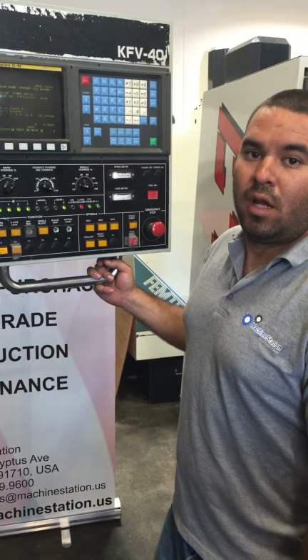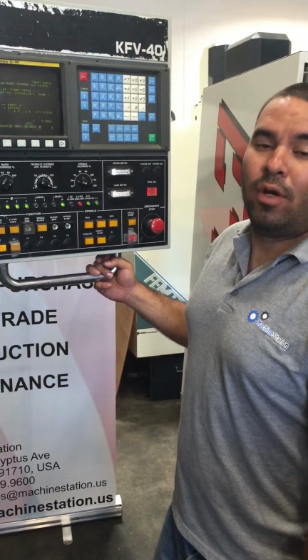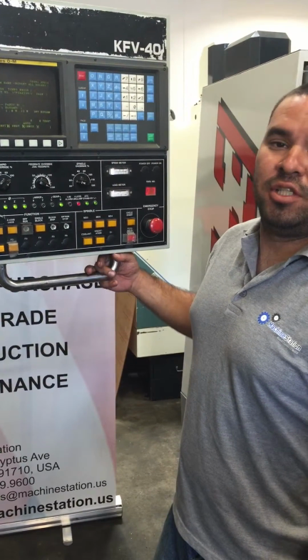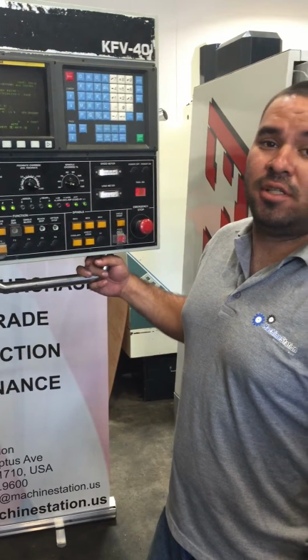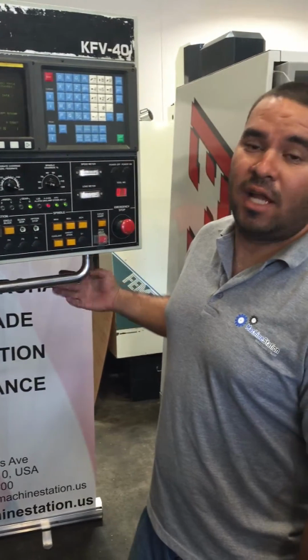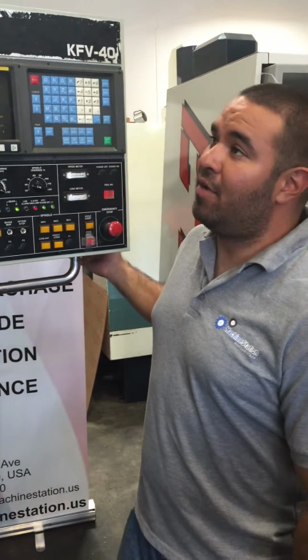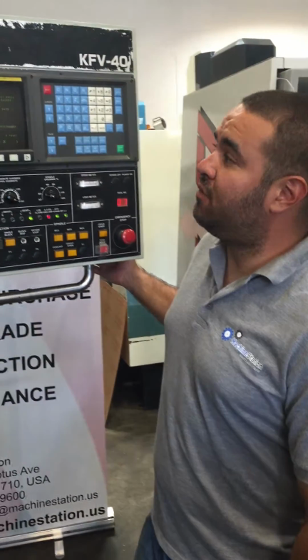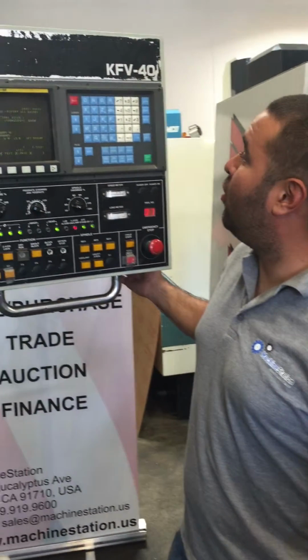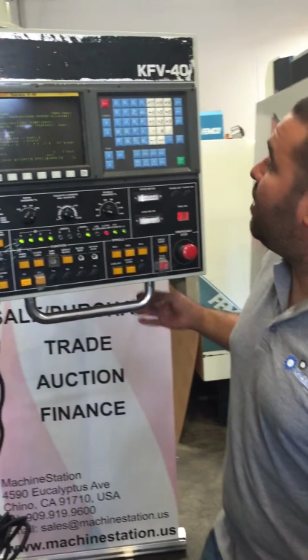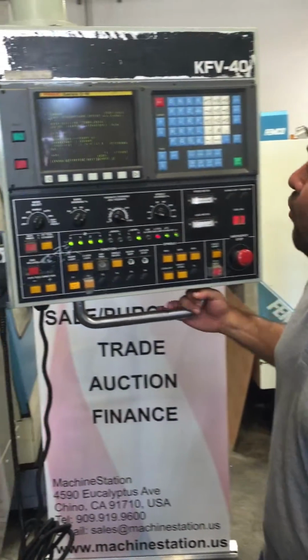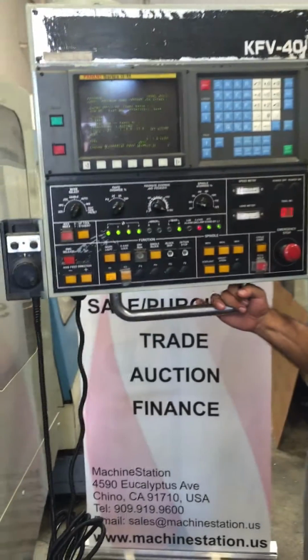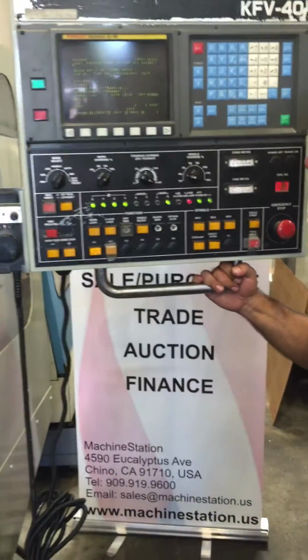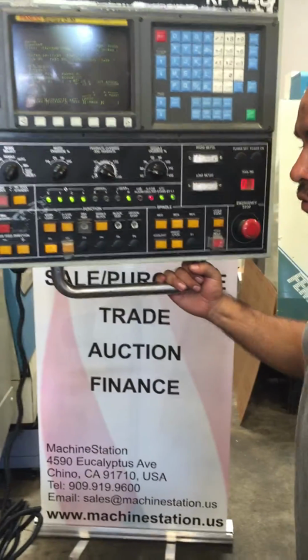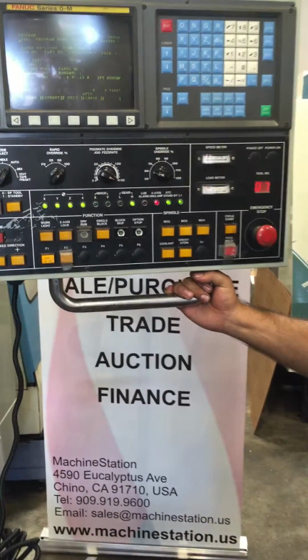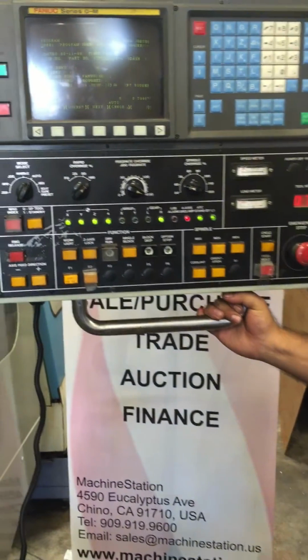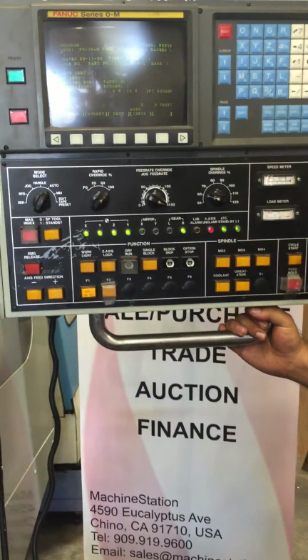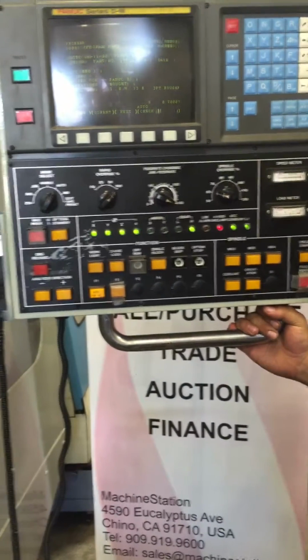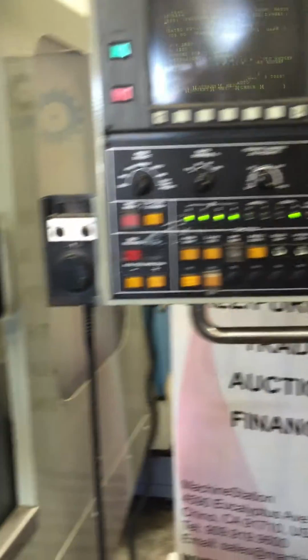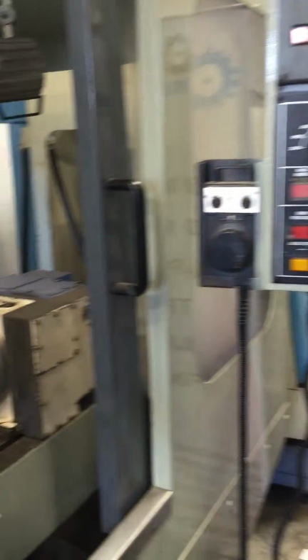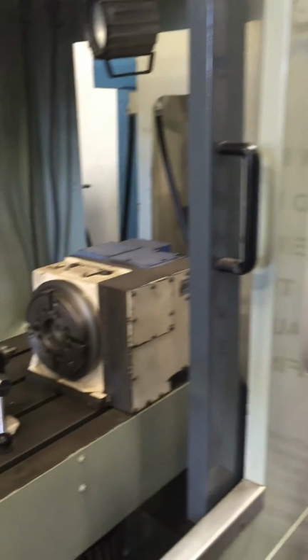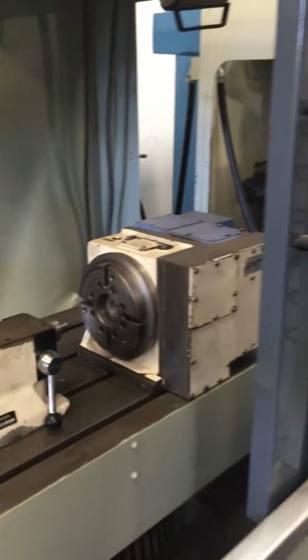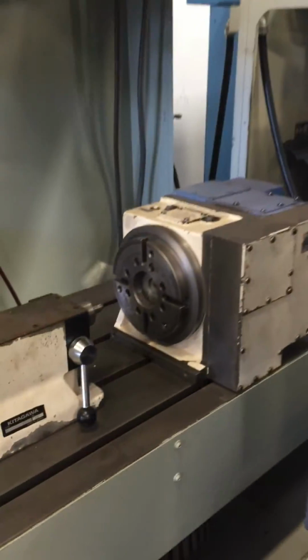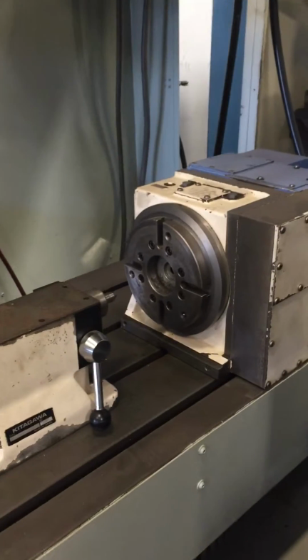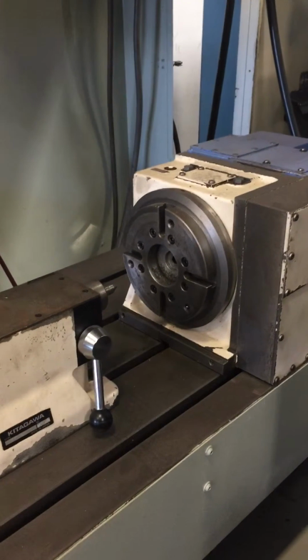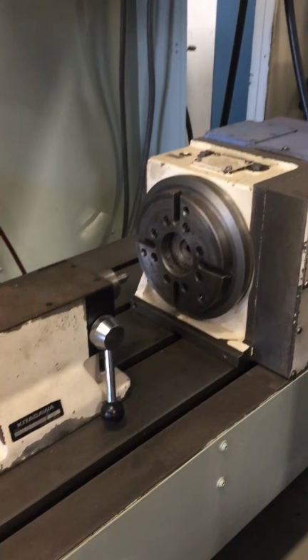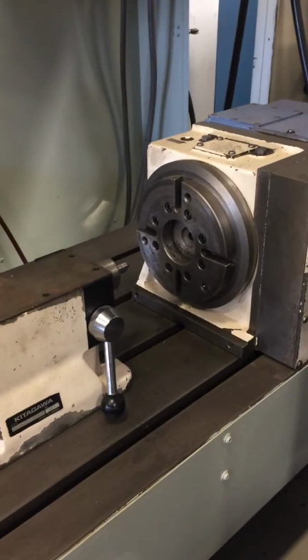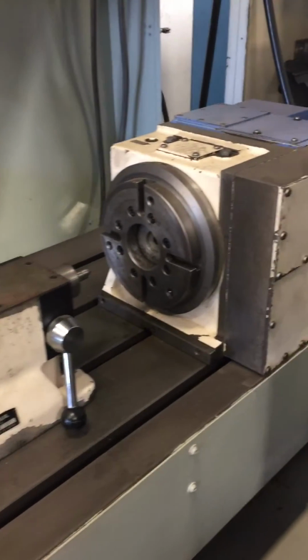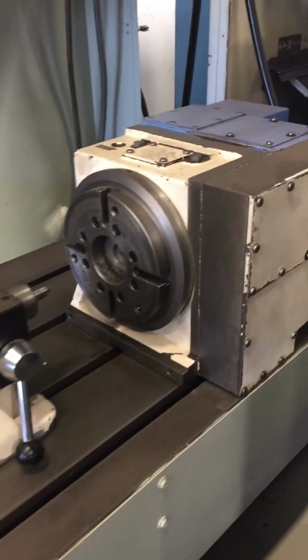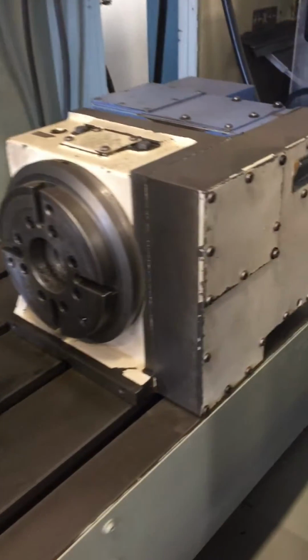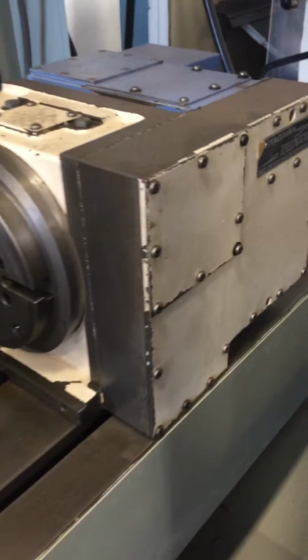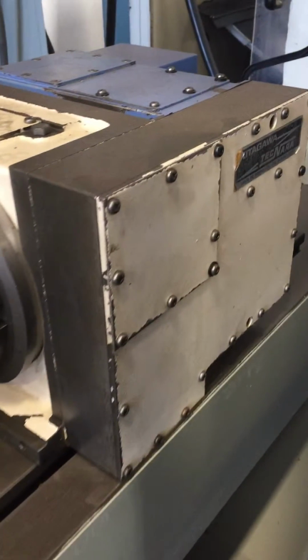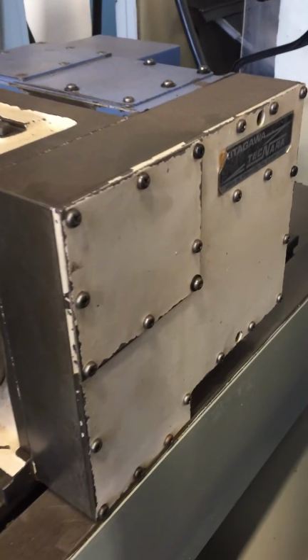Hi, welcome to Machine Station. Today I have a very nice Femco KFV40 with a nice Kitagawa hydraulic 4th axis with a nice Kitagawa tail stock.